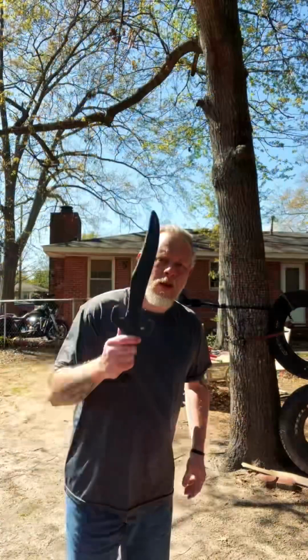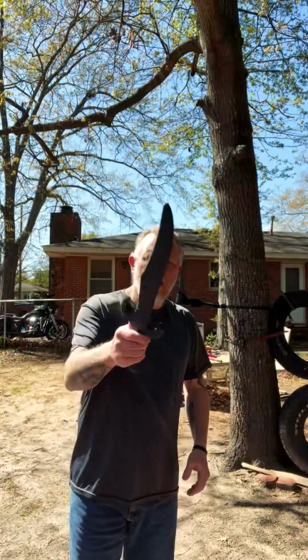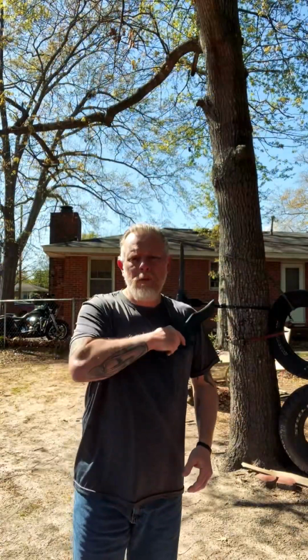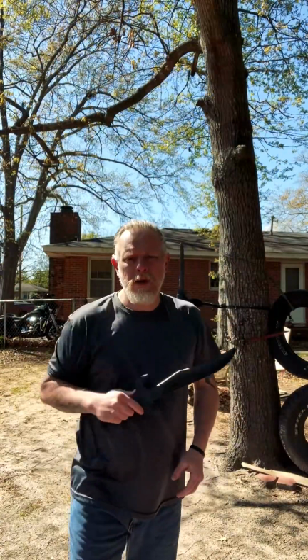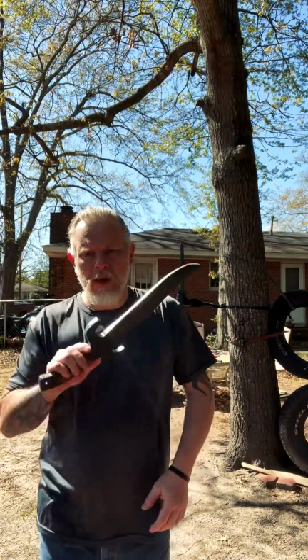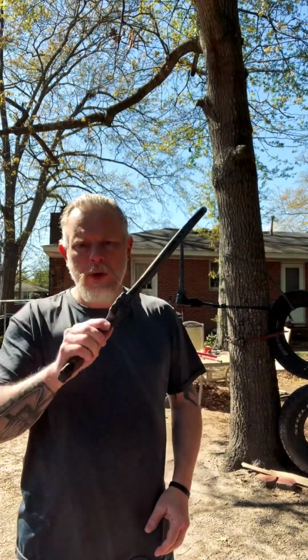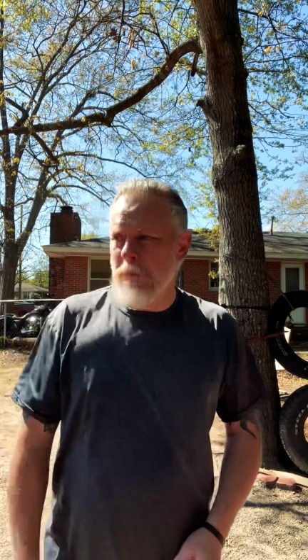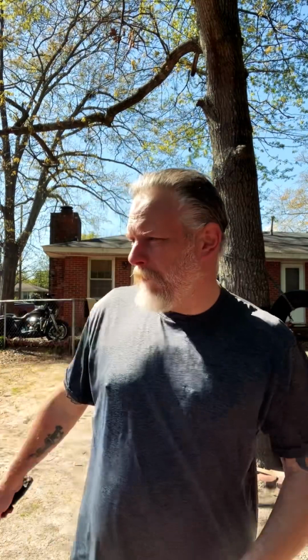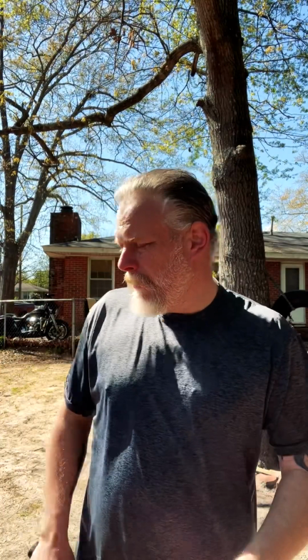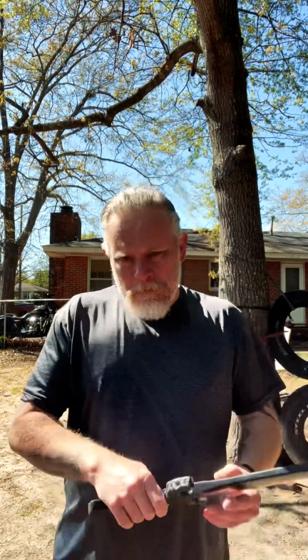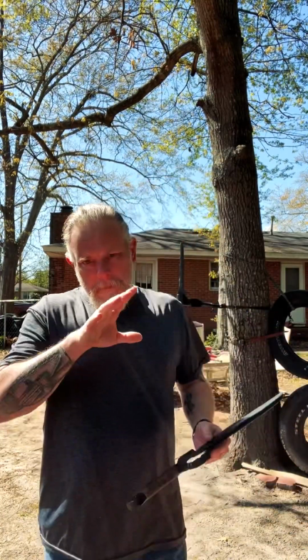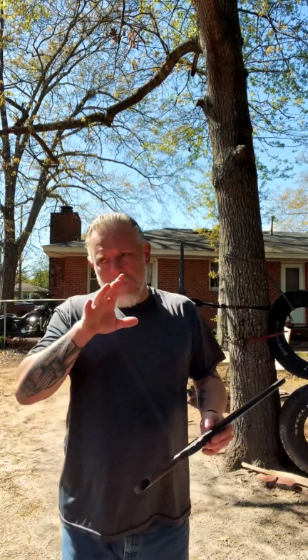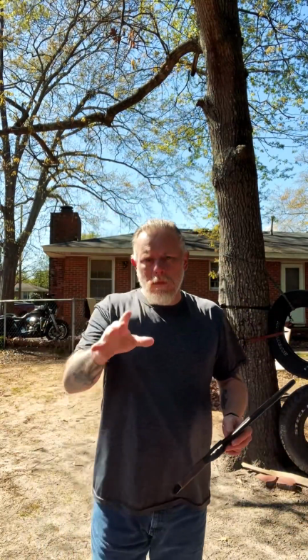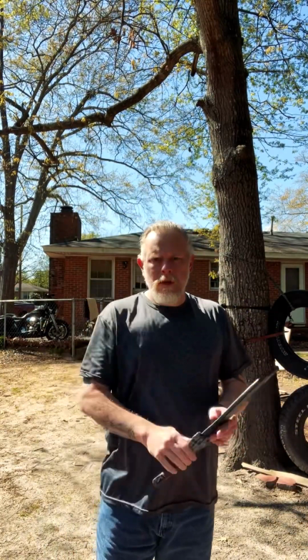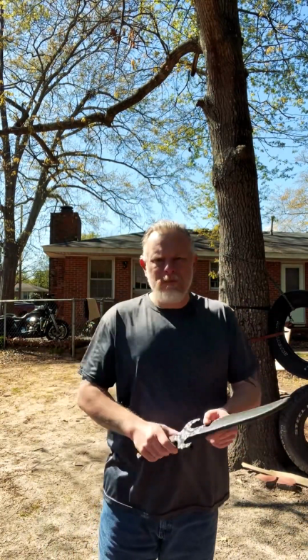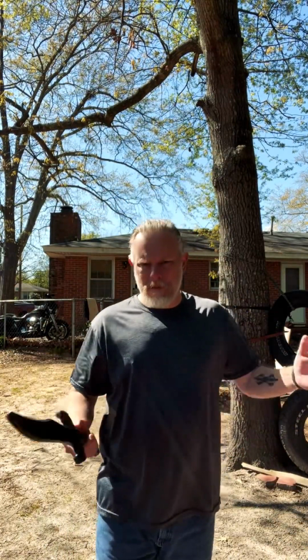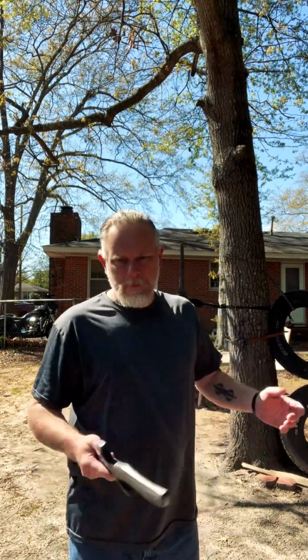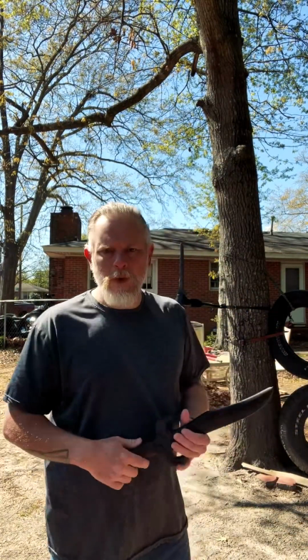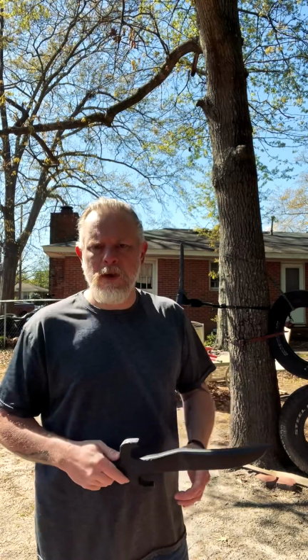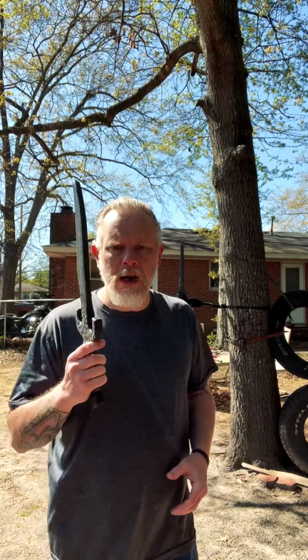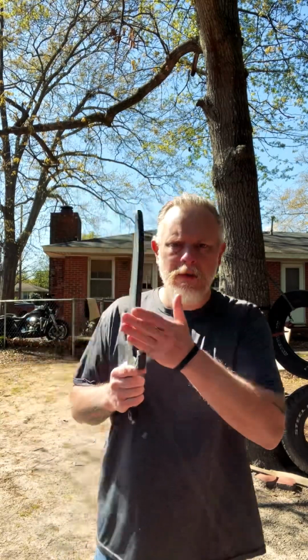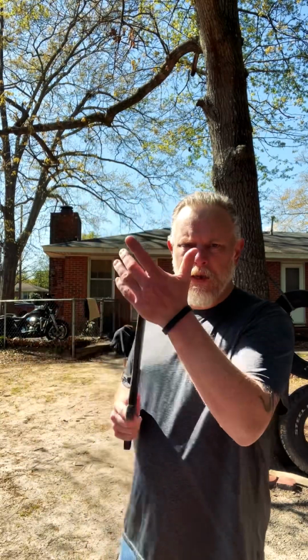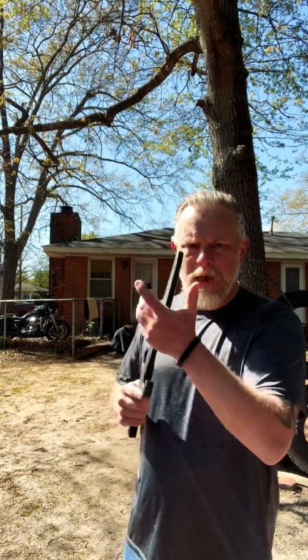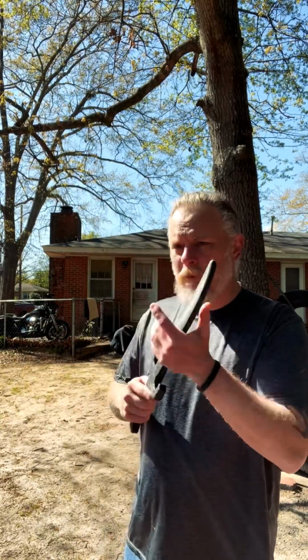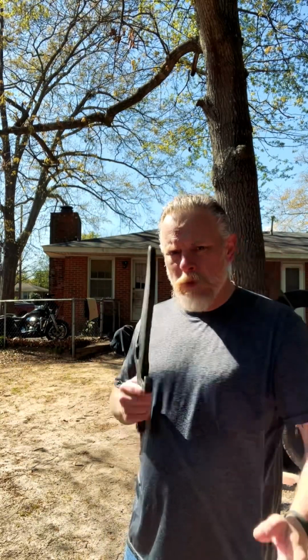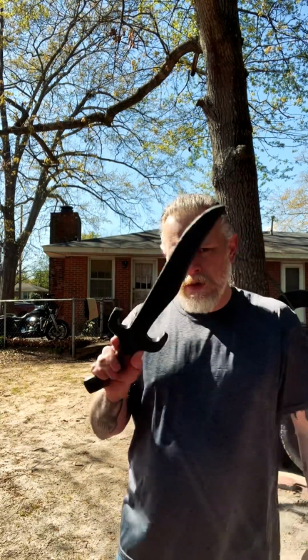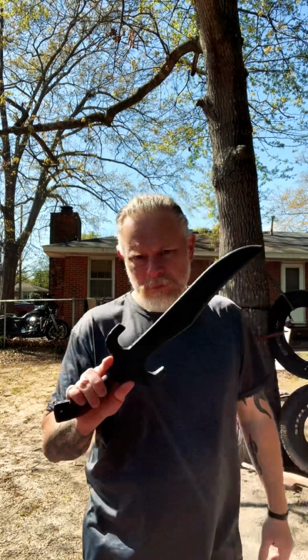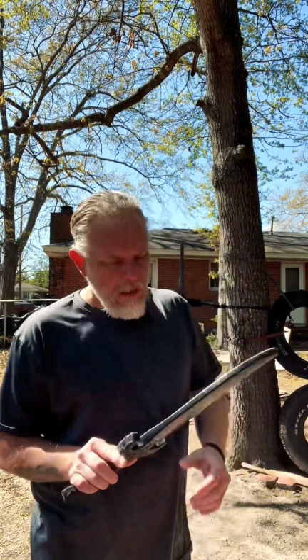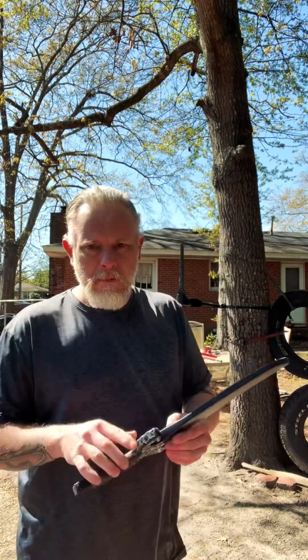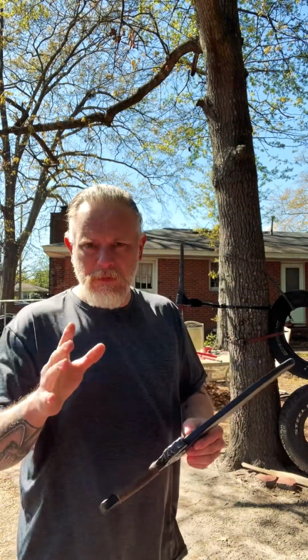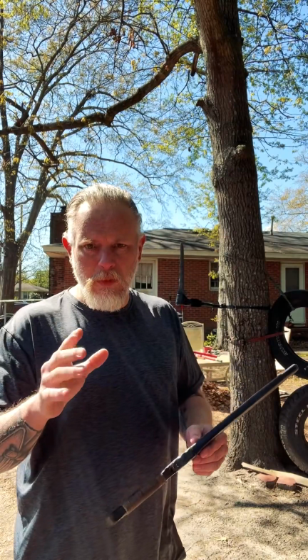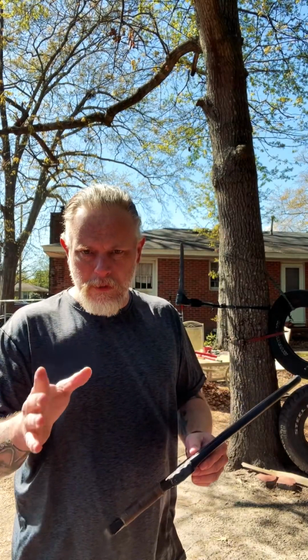Hey everybody, a little bit of a quick talk on a Bowie knife today. Typically we see Bowie knives held in an edge-forward orientation, and this is really good.